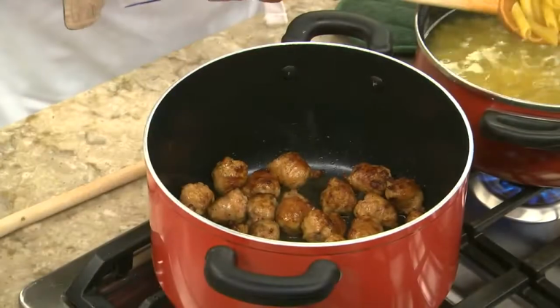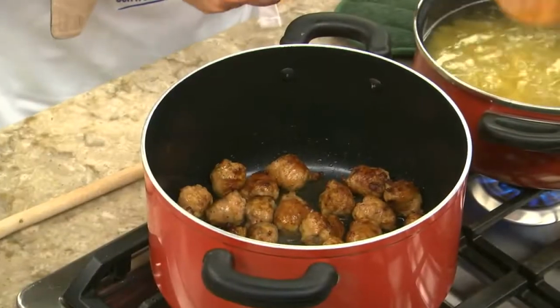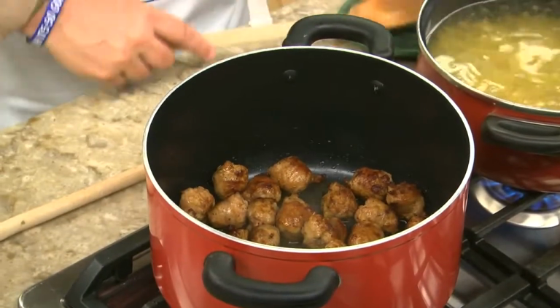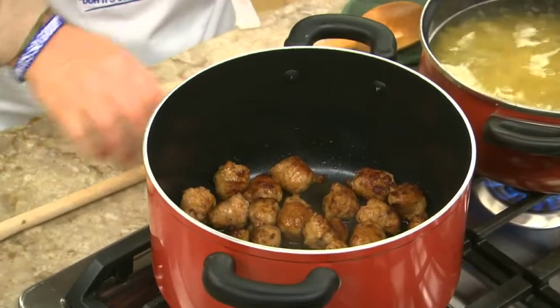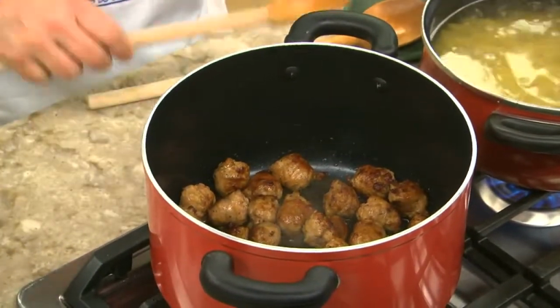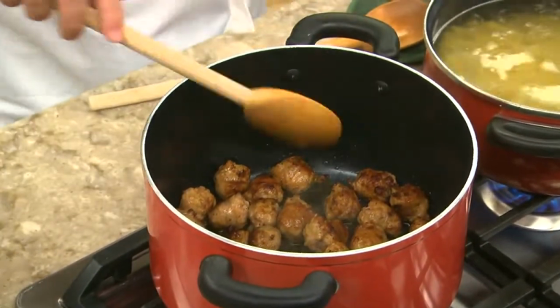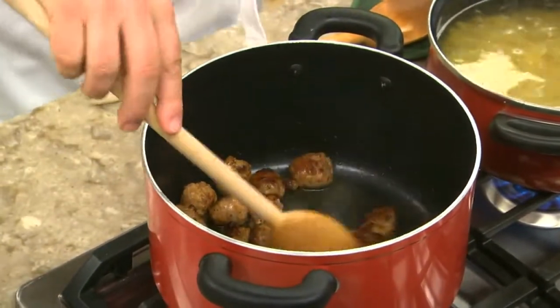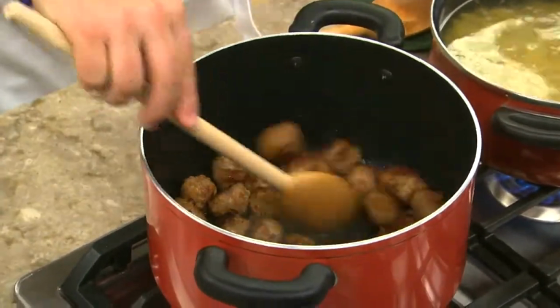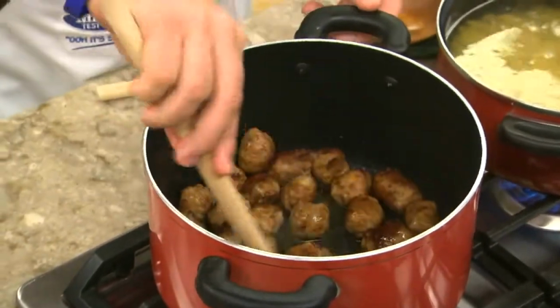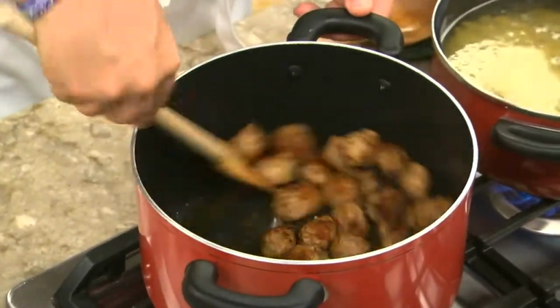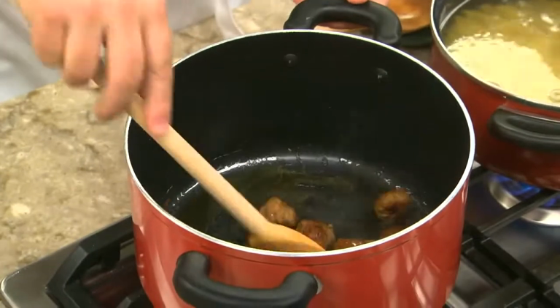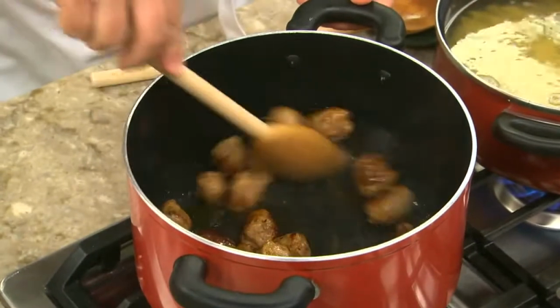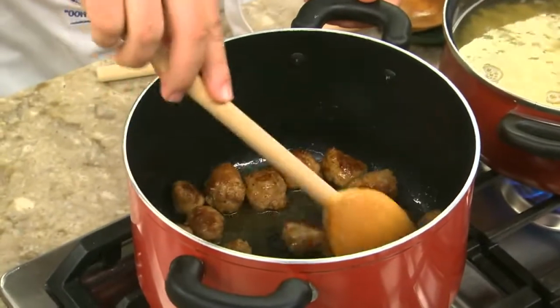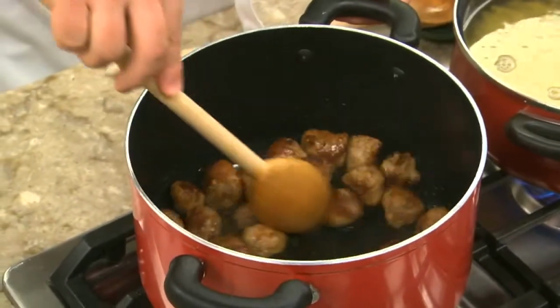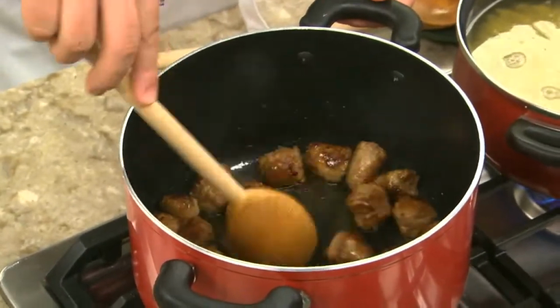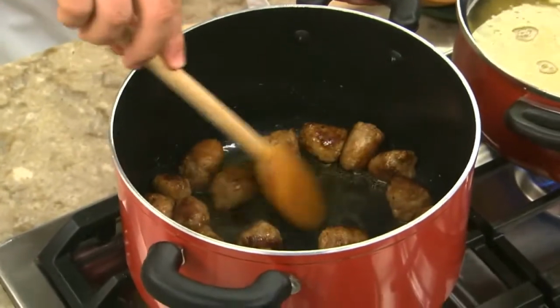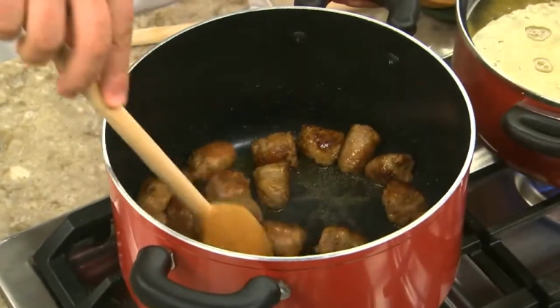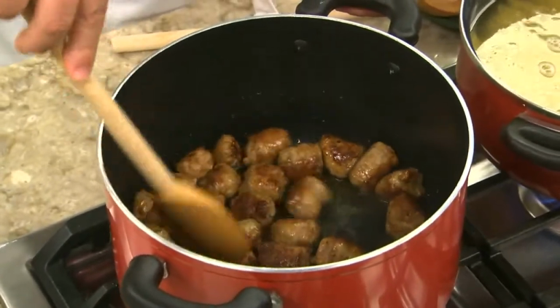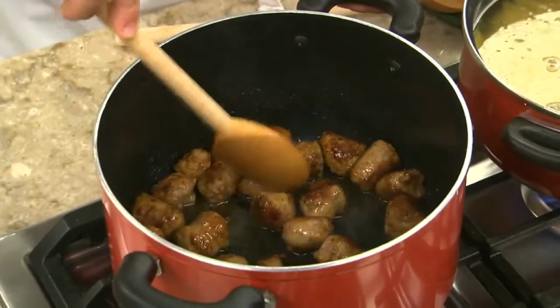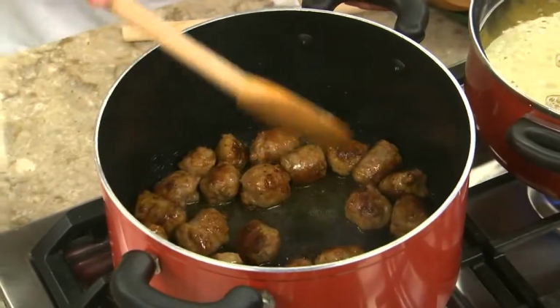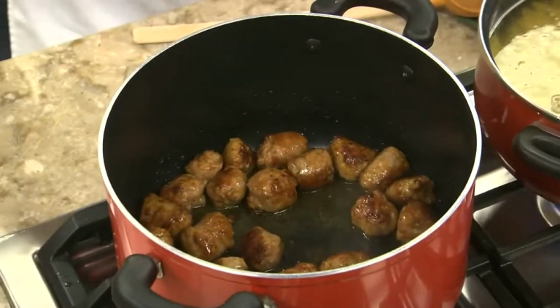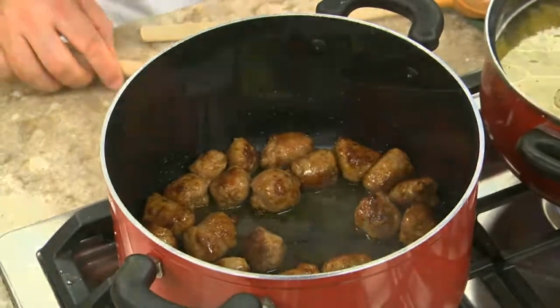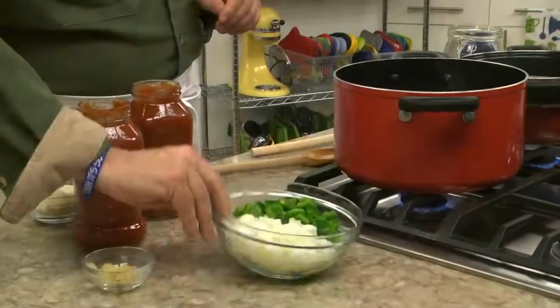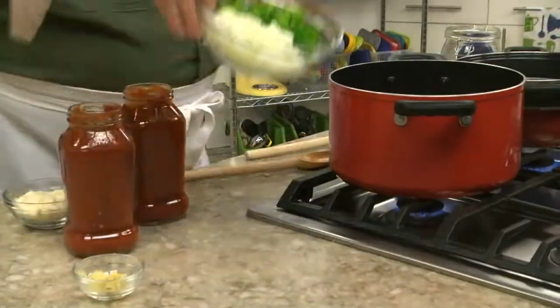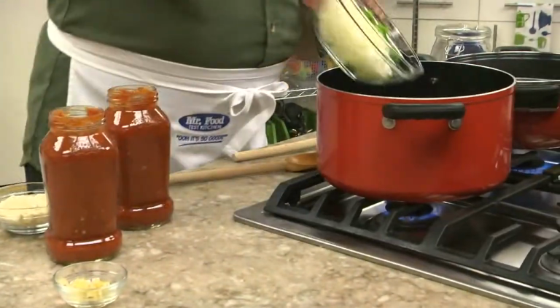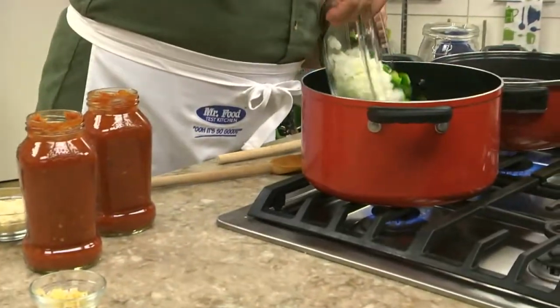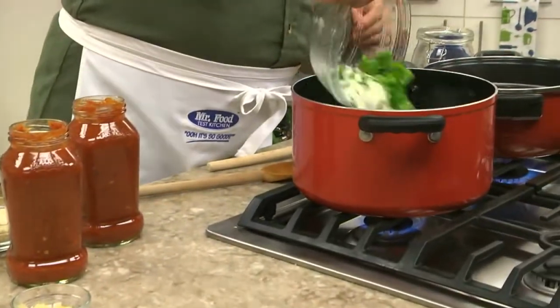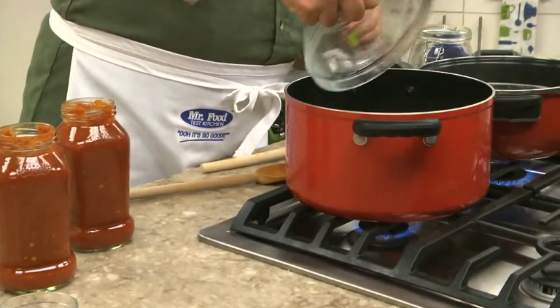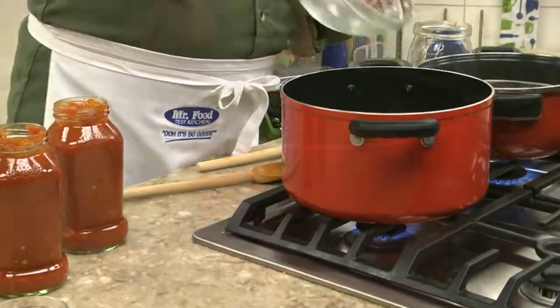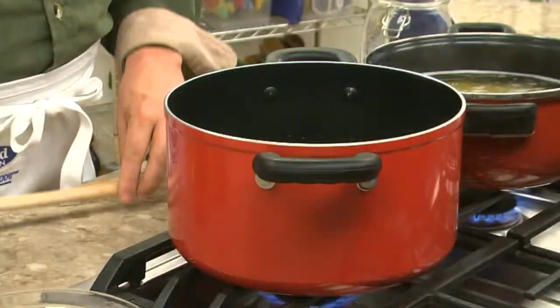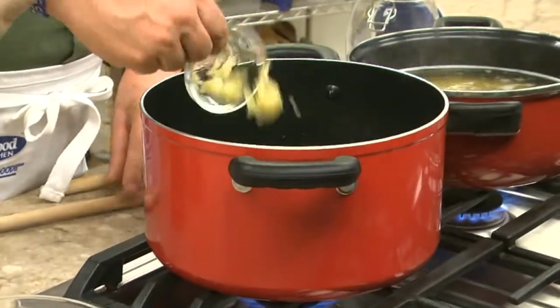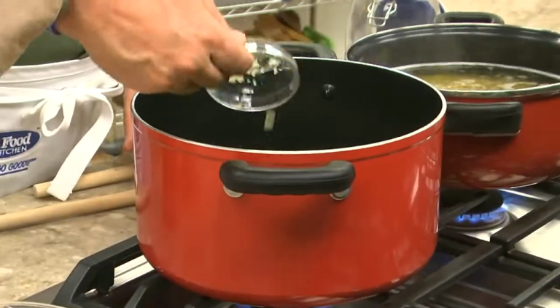Now for the sauce. In a large pot, we begin by browning some Italian sausage. As for the type of sausage, that can be beef, pork, or chicken, and as mild or as spicy as you like. To that, we add a chopped onion and green pepper, along with some minced garlic.